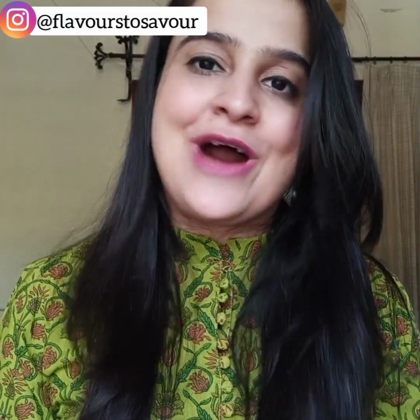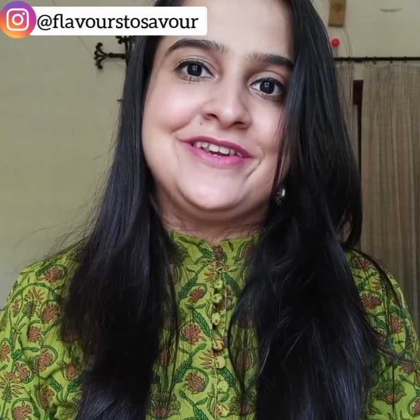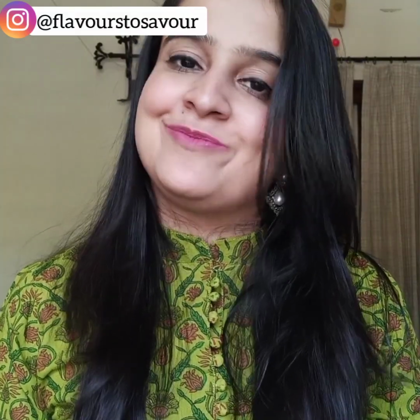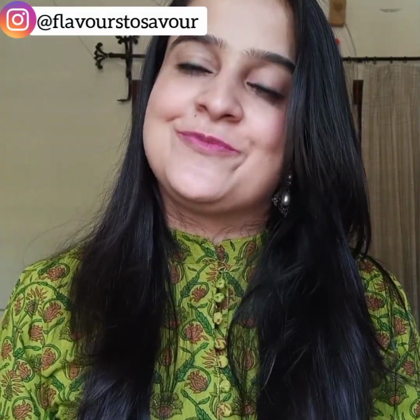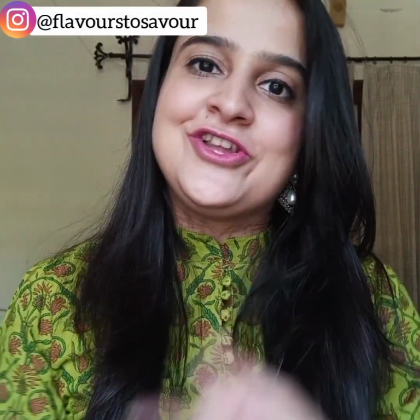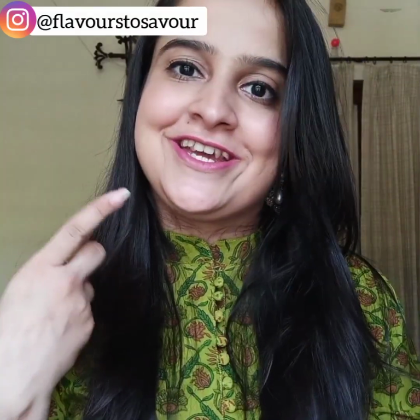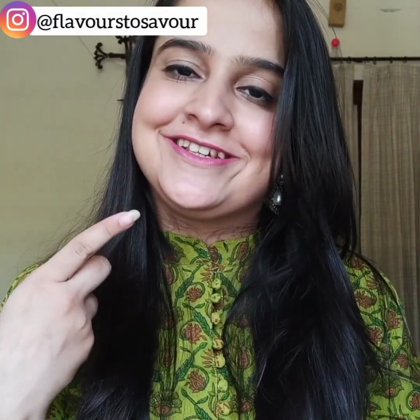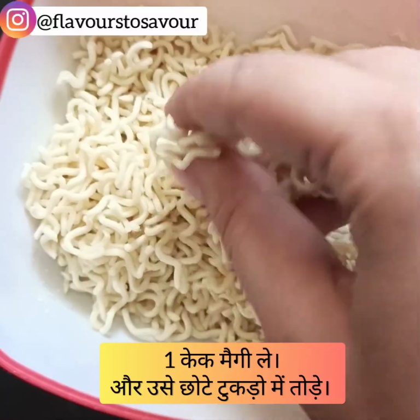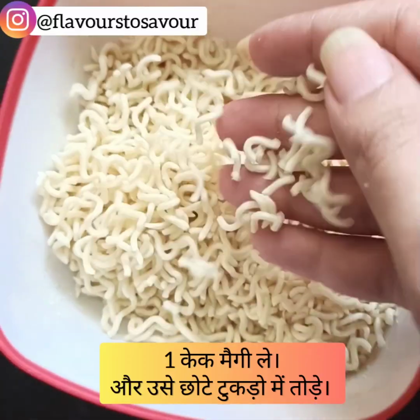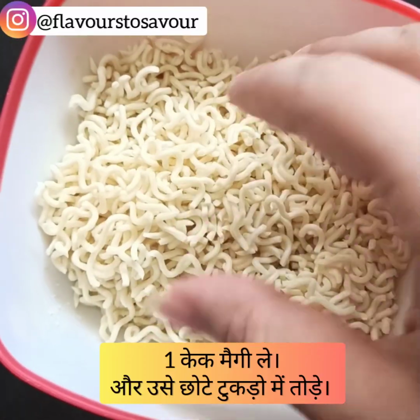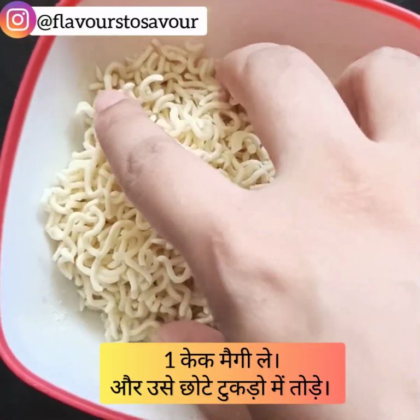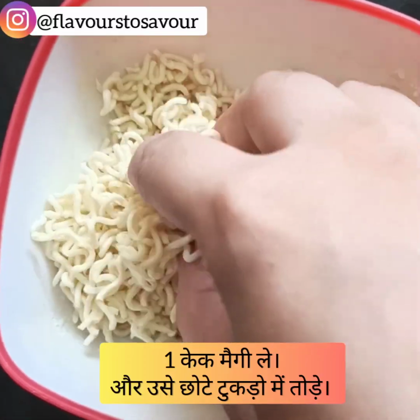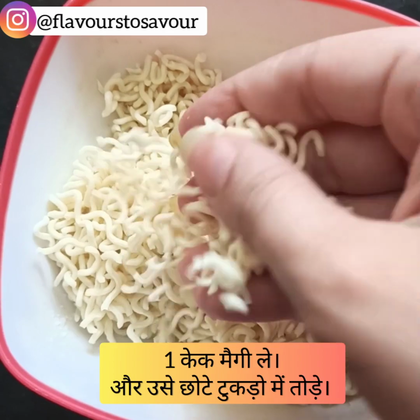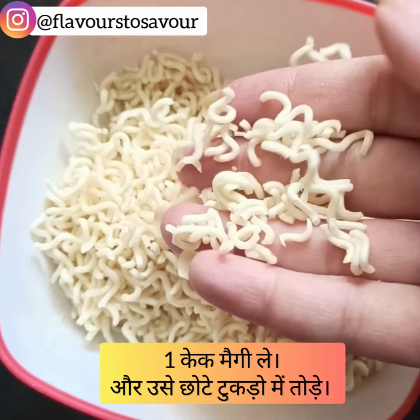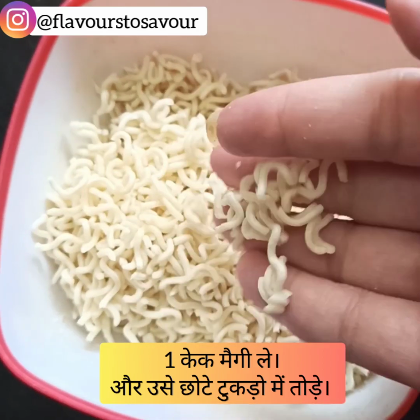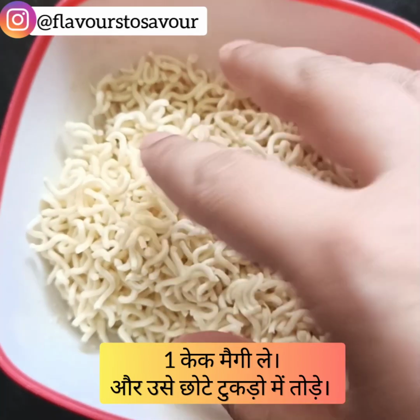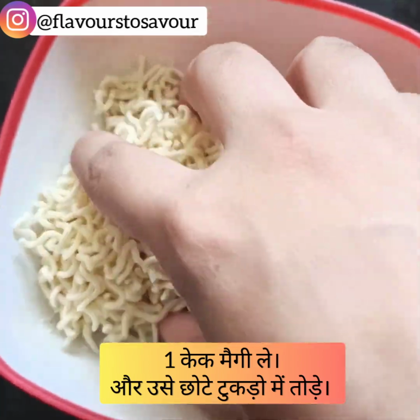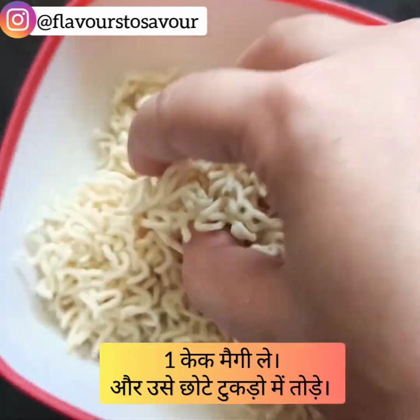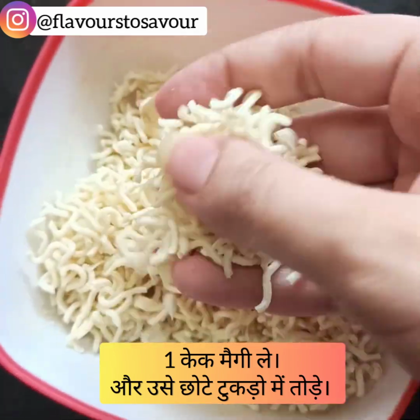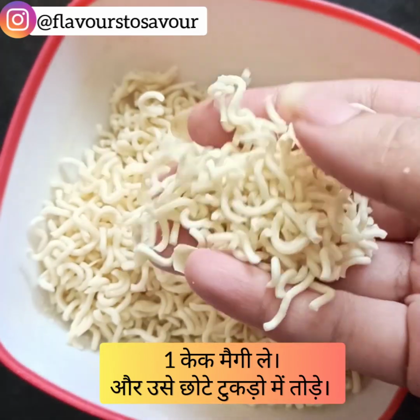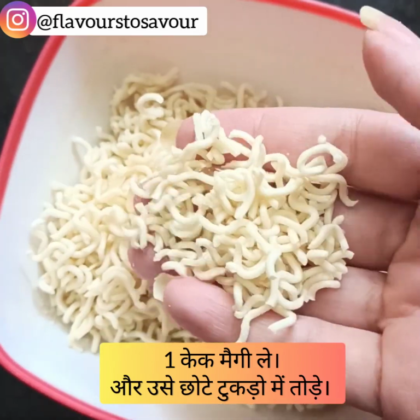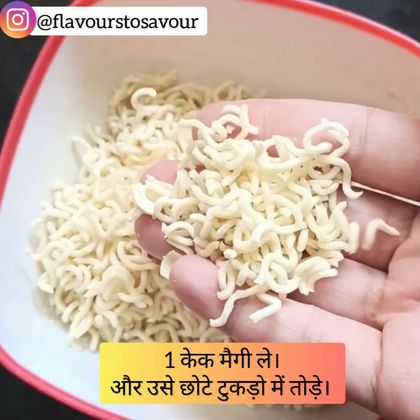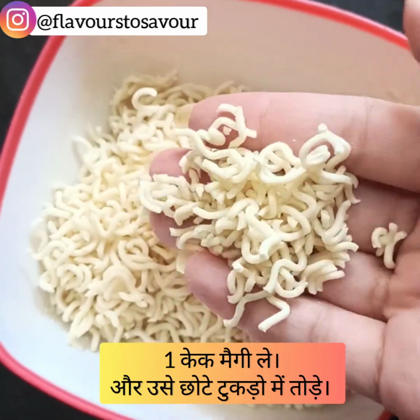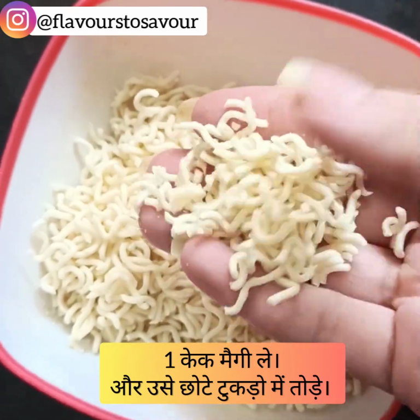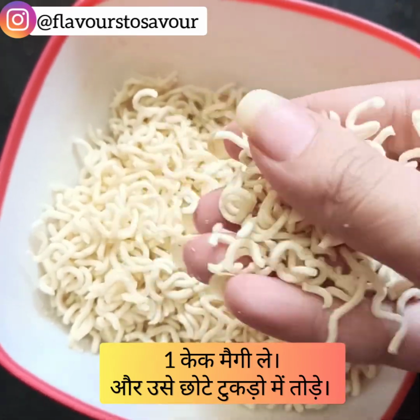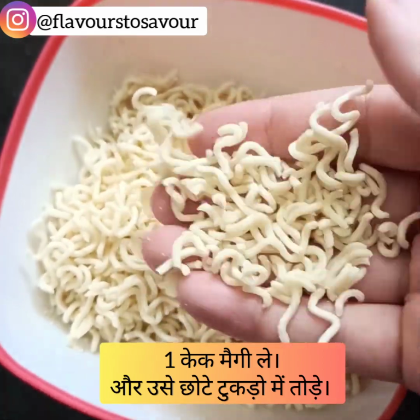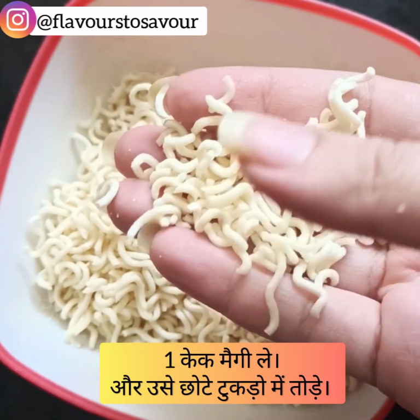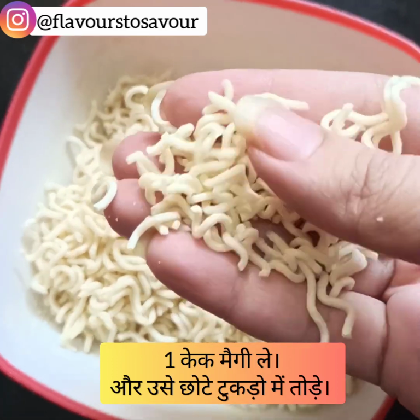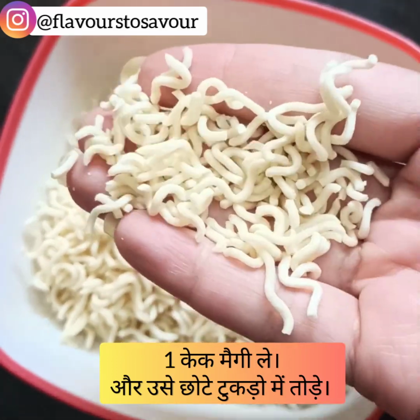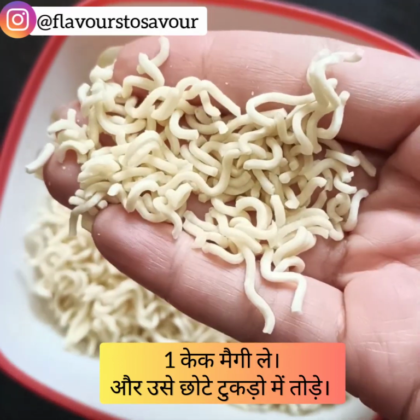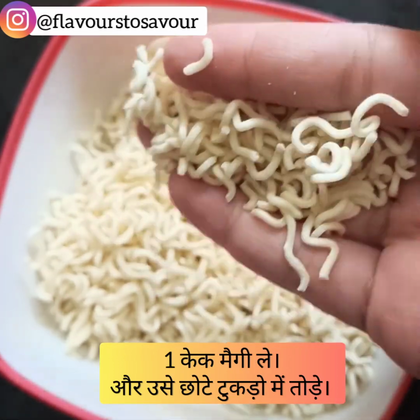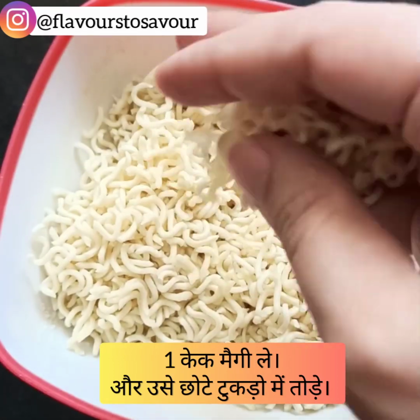Take a cake of Maggi and break it into small crumbles. I've broken them using my hands and it's pretty easy to do.